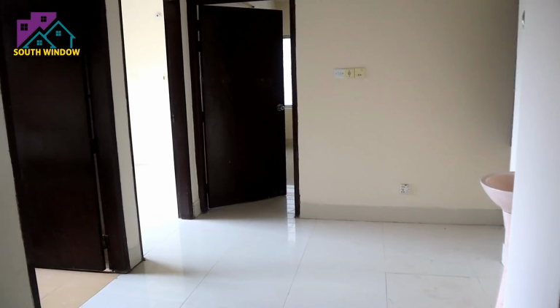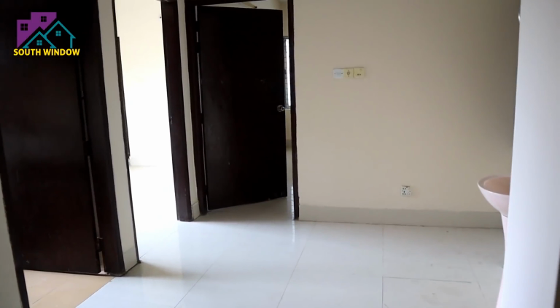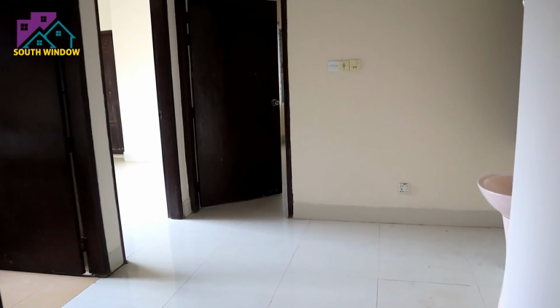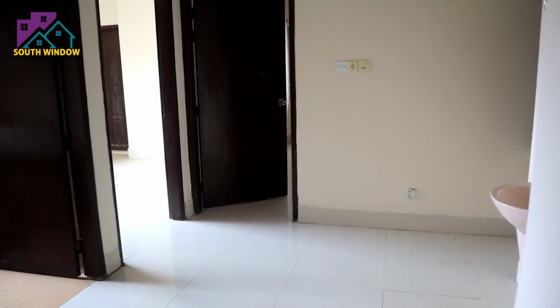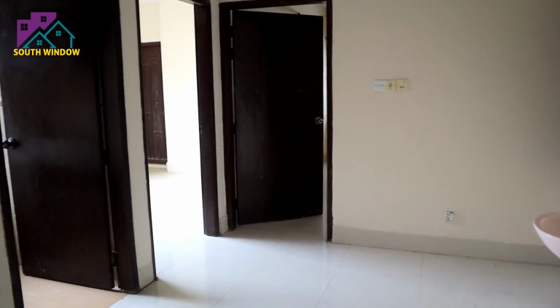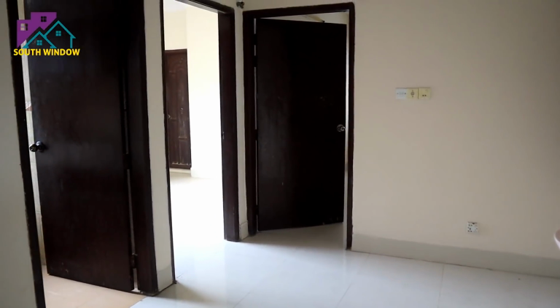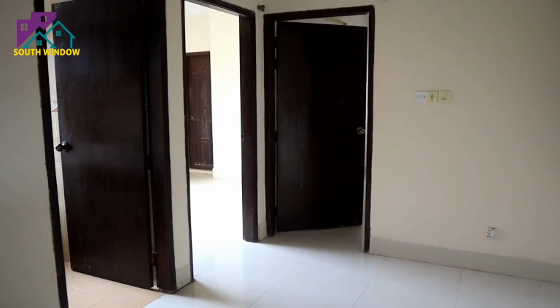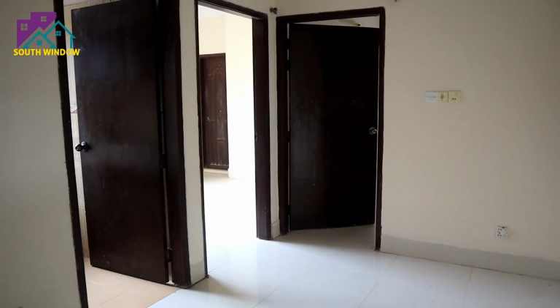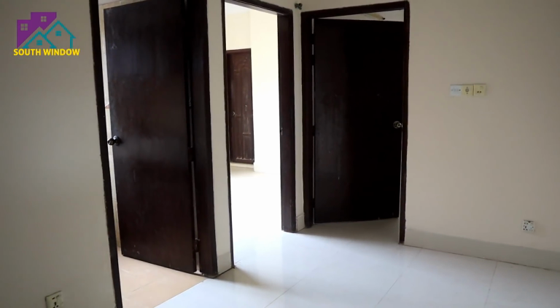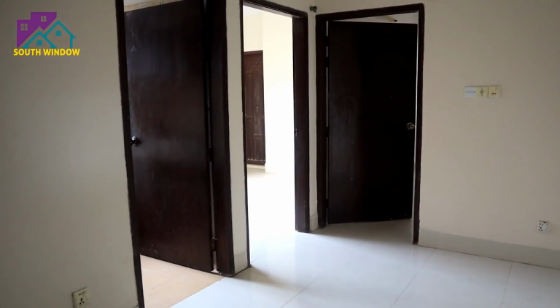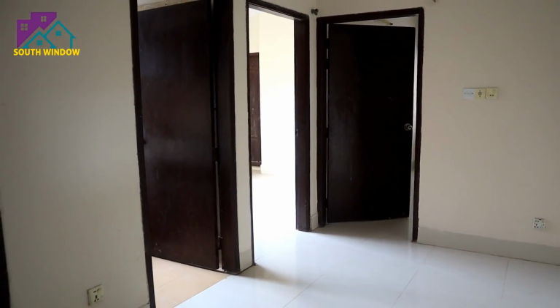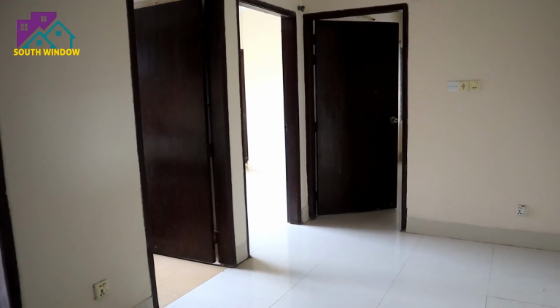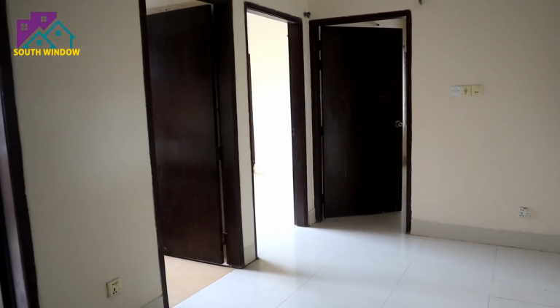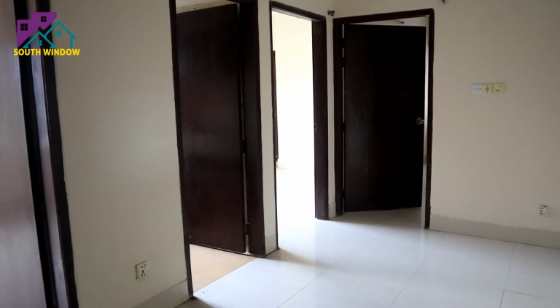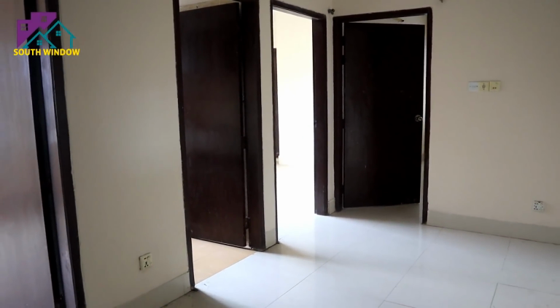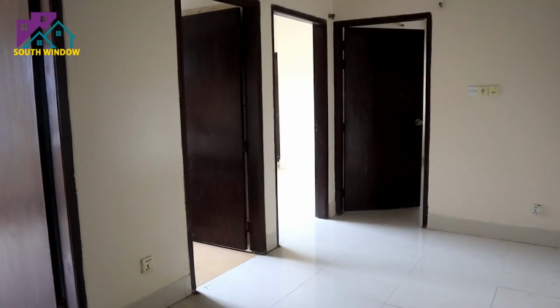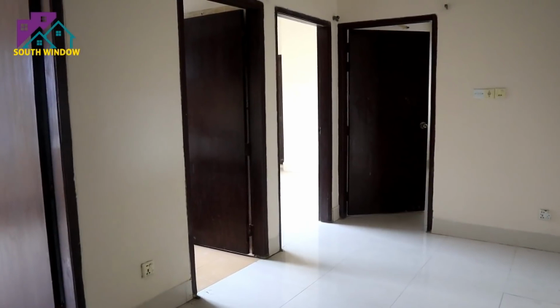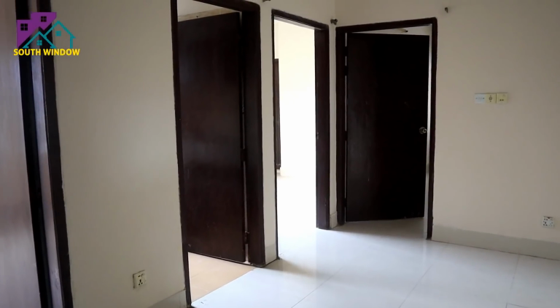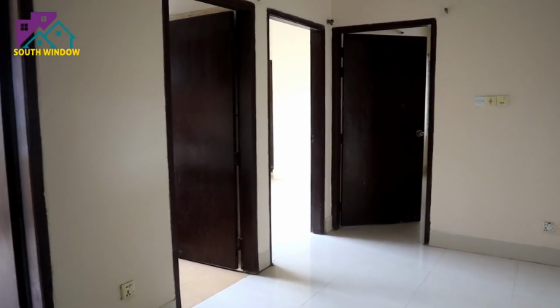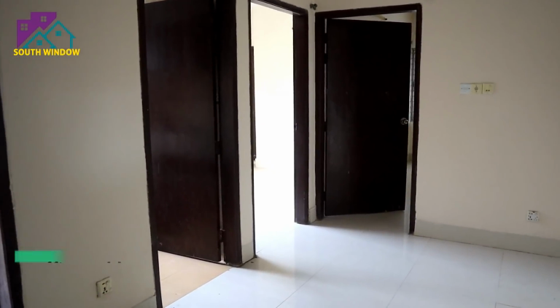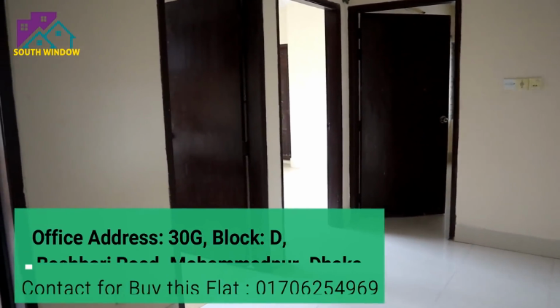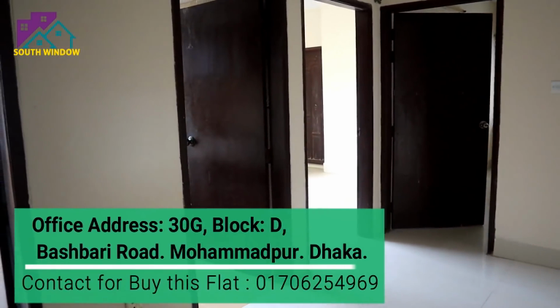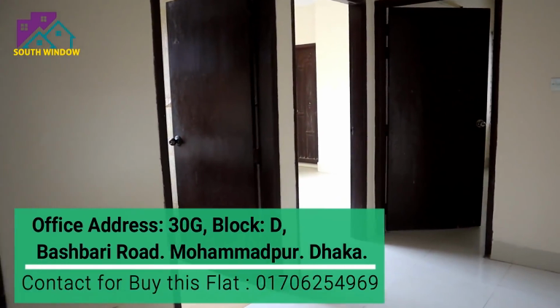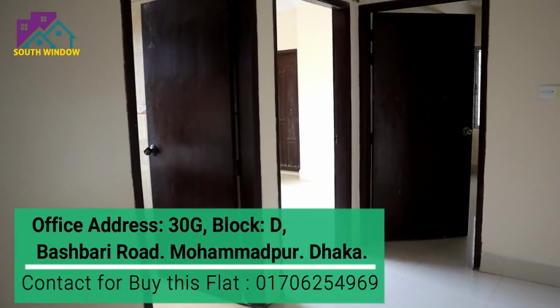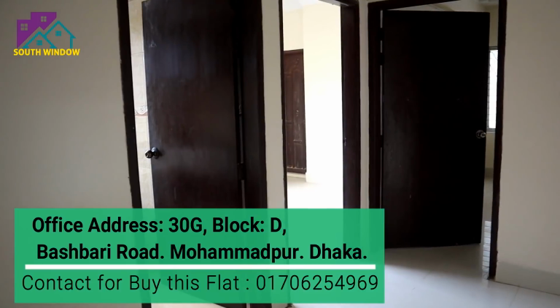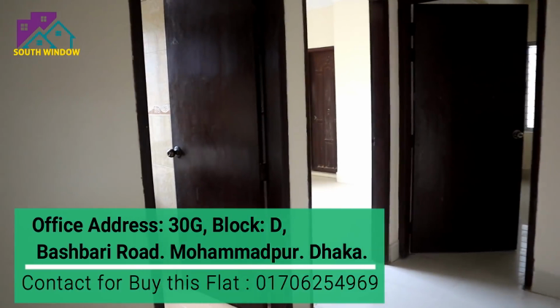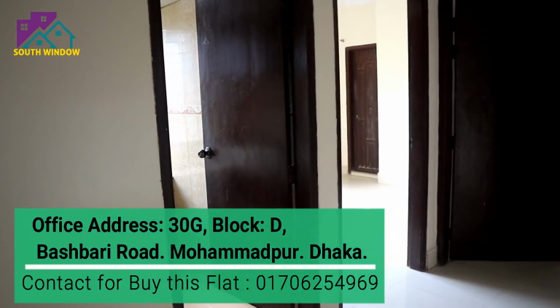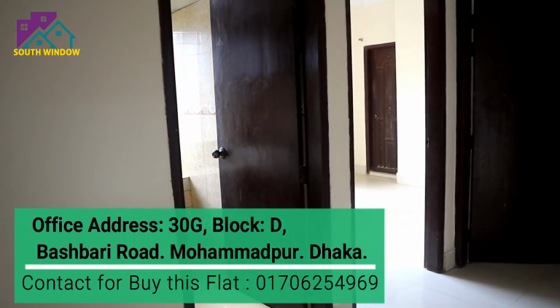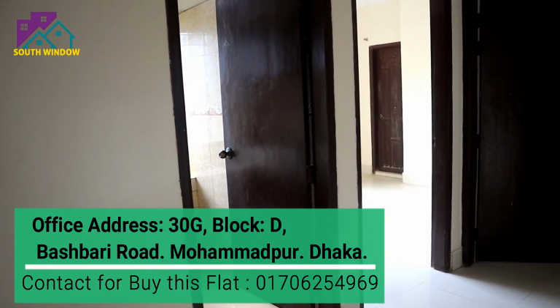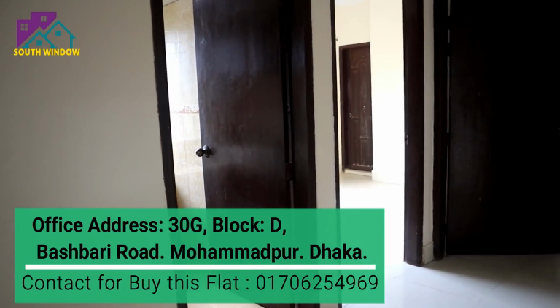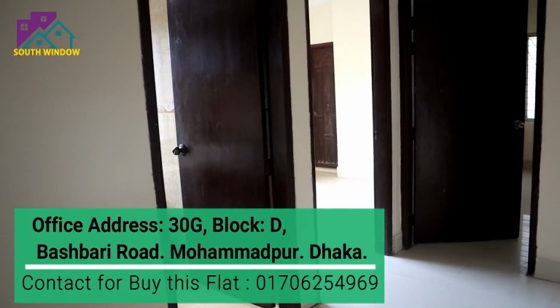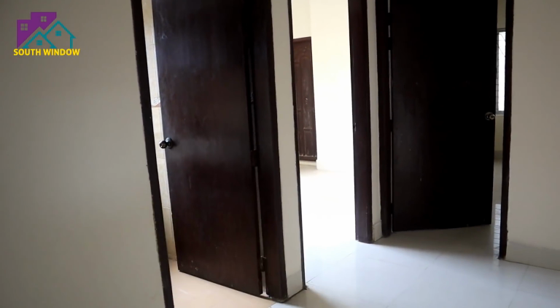We have the flat number in the video description. You can call our official phone number for meeting details and more information about this flat.